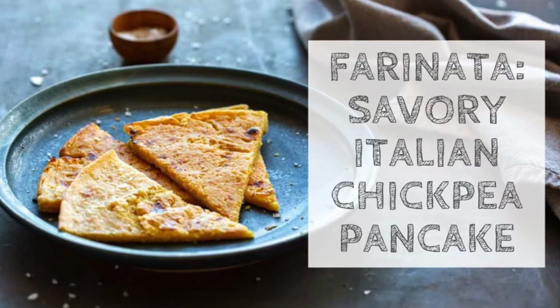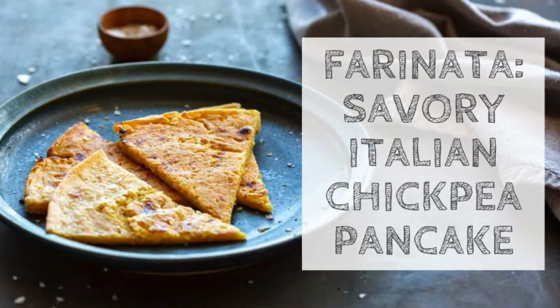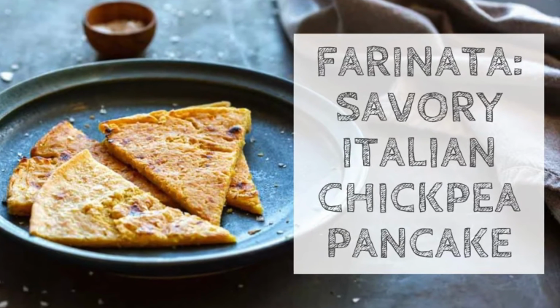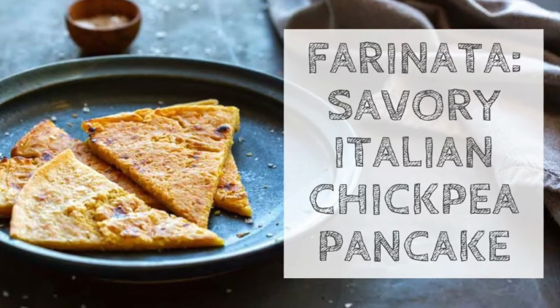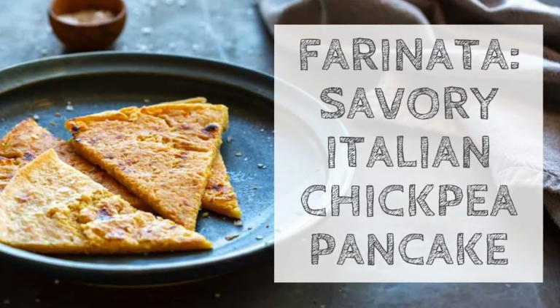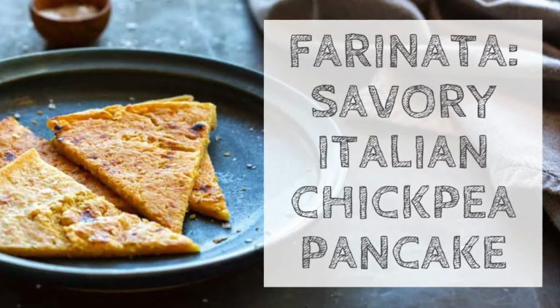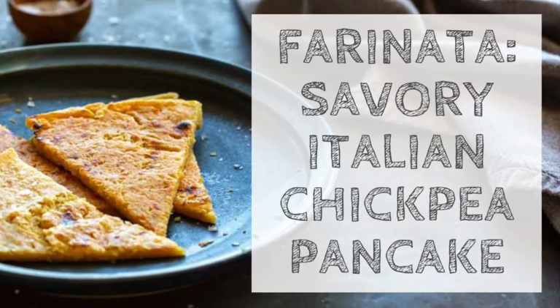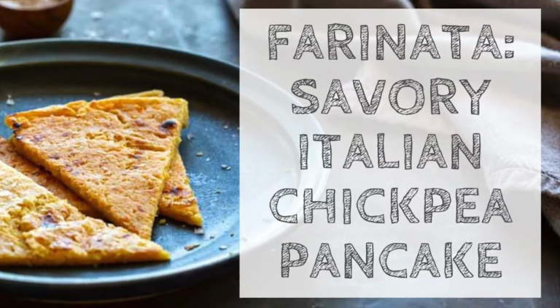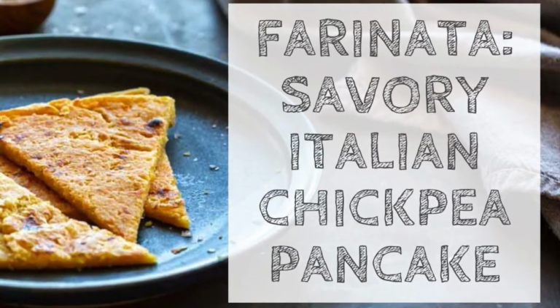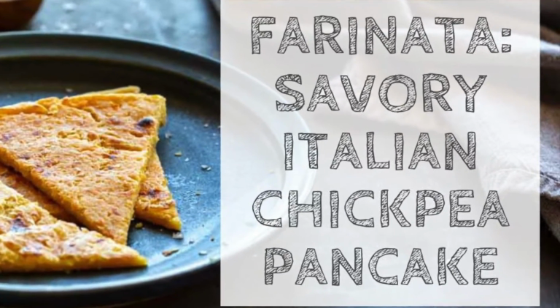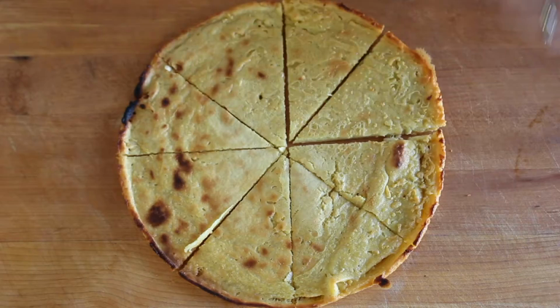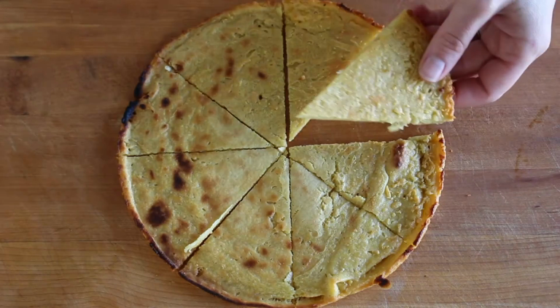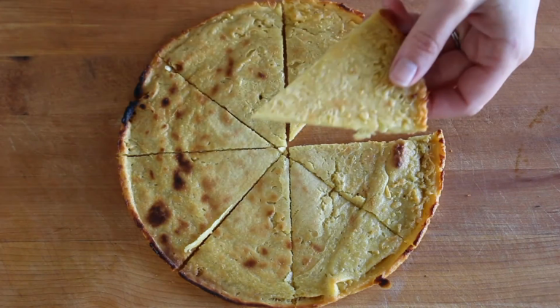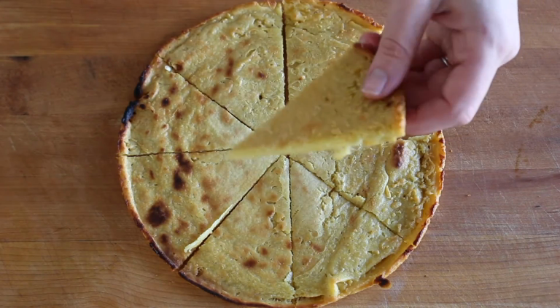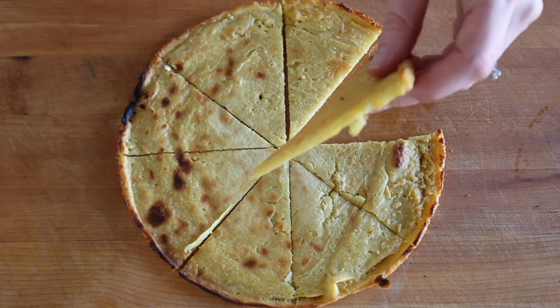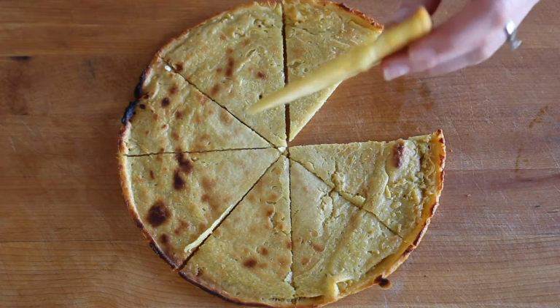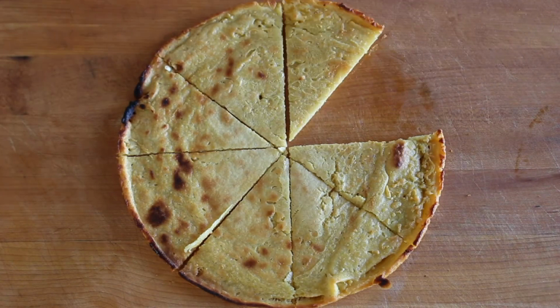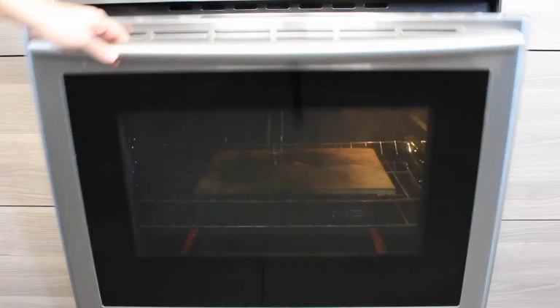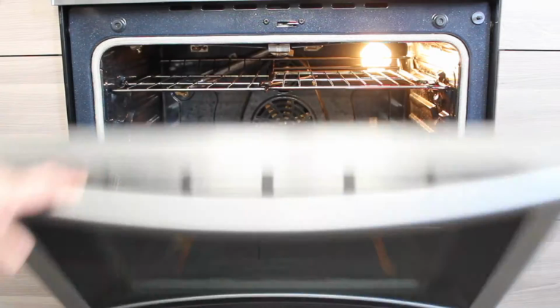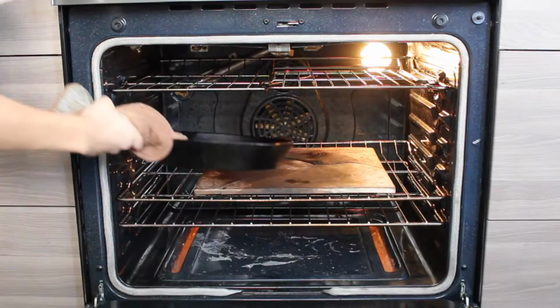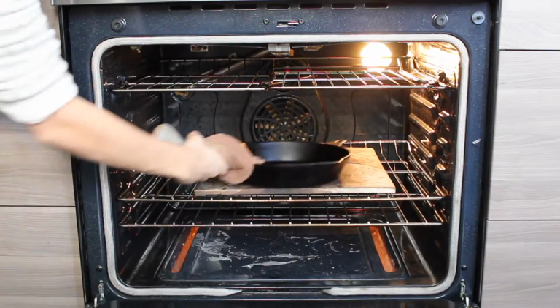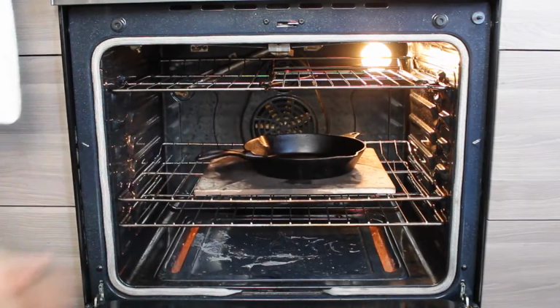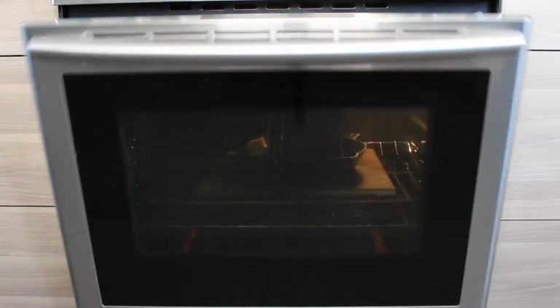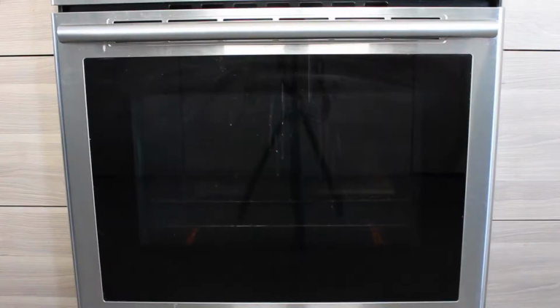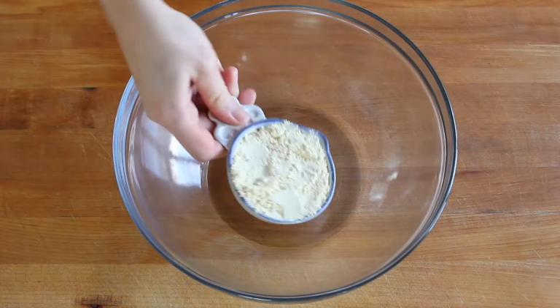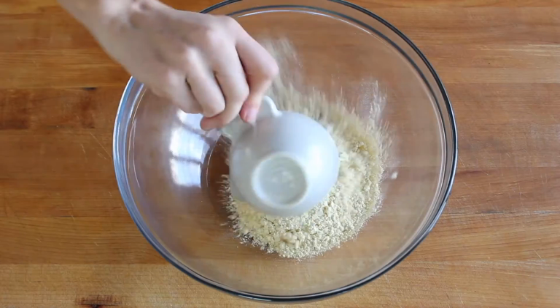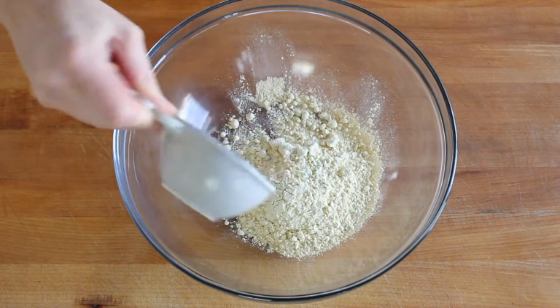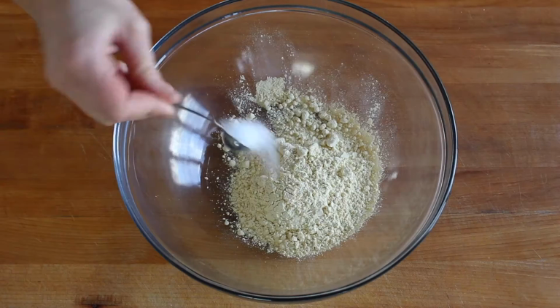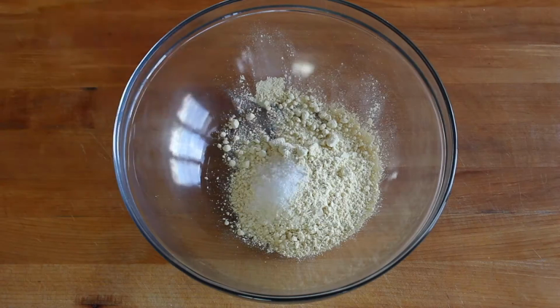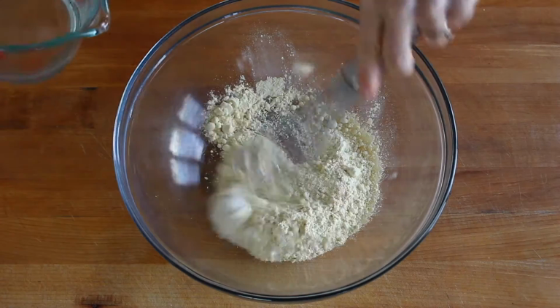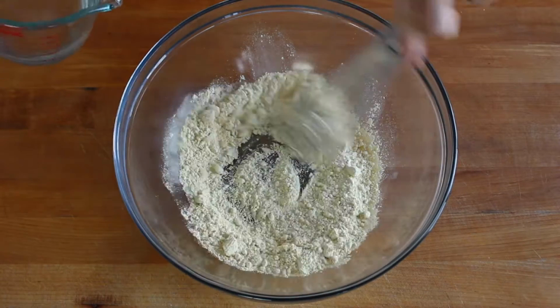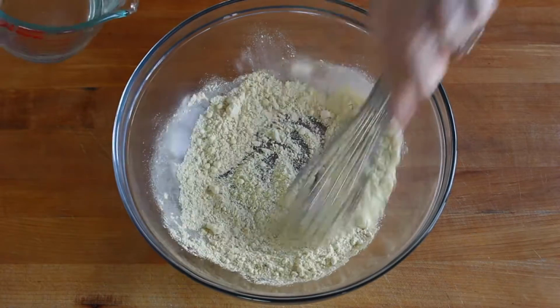Farinata, which is also called socca, is a savory pancake or flatbread that's made from chickpeas. It's crispy on the outside, tender and kind of creamy on the inside, and it's really, really easy to make.